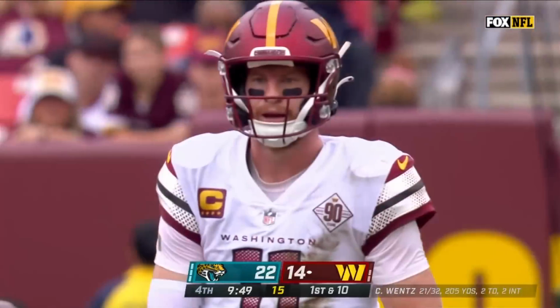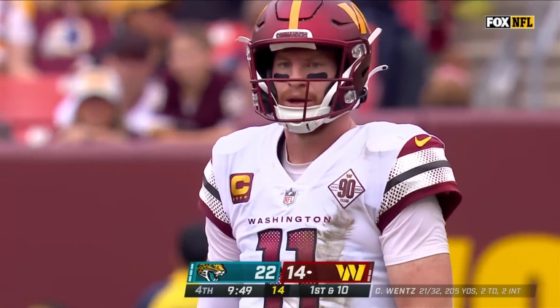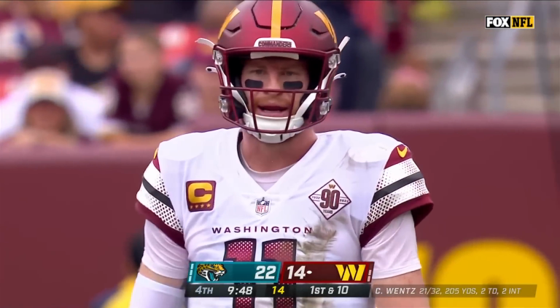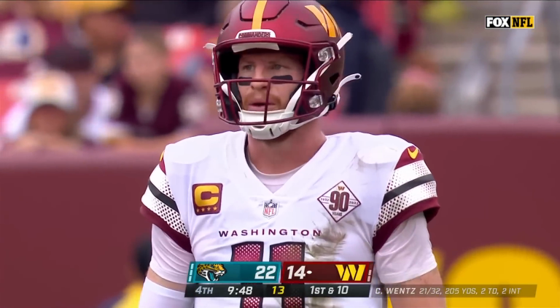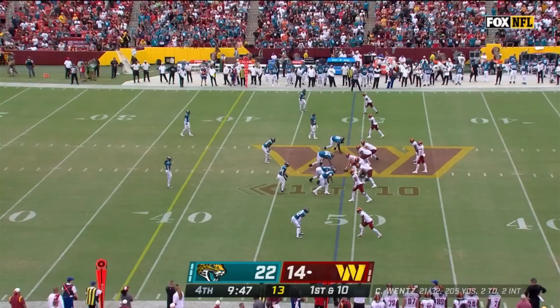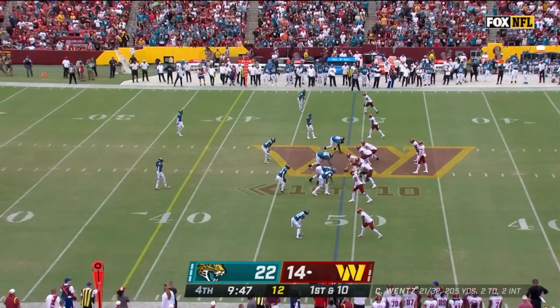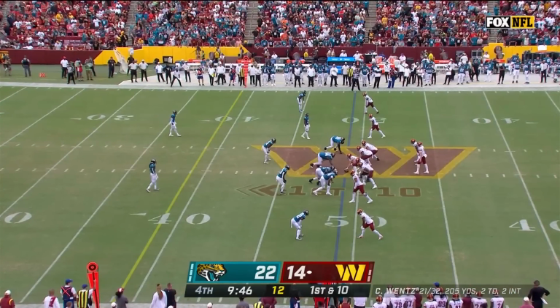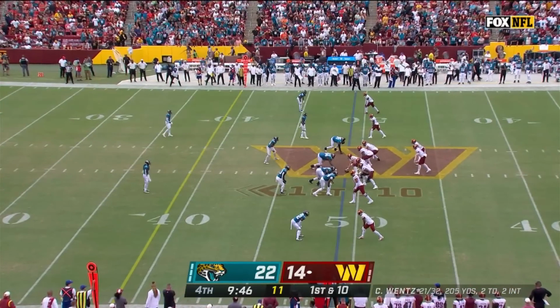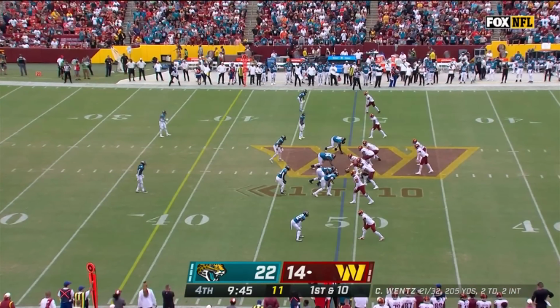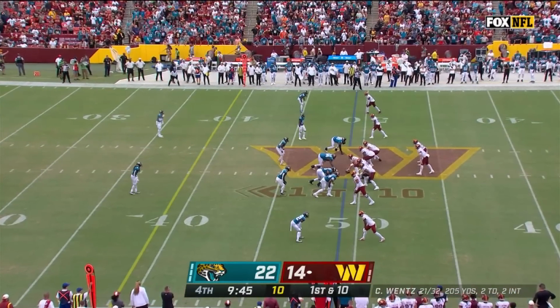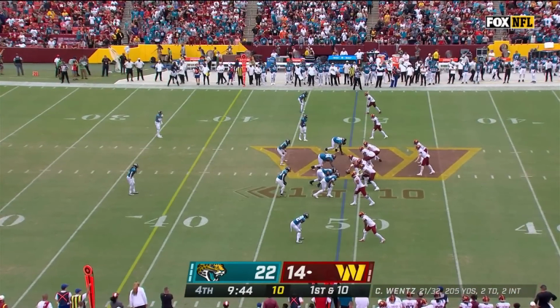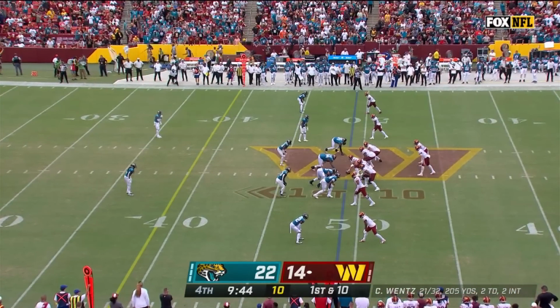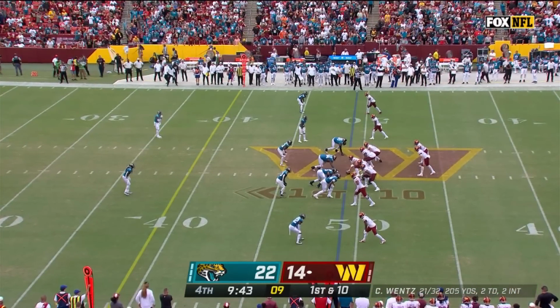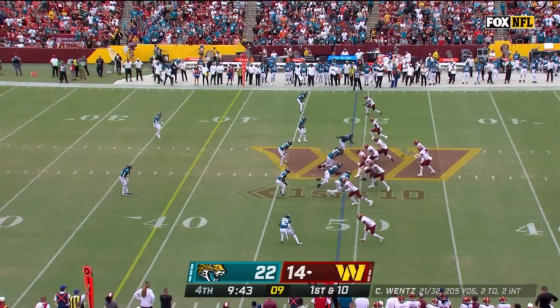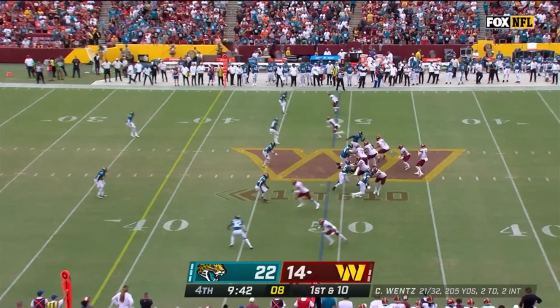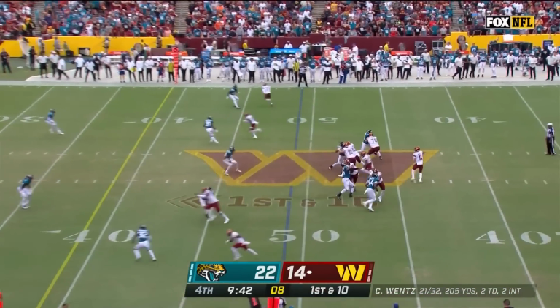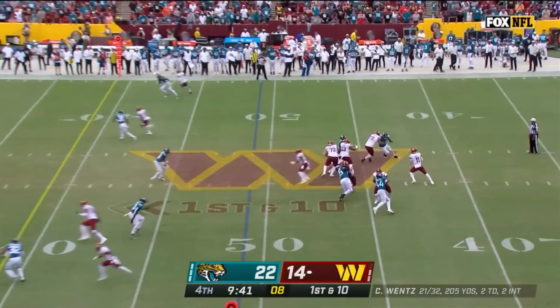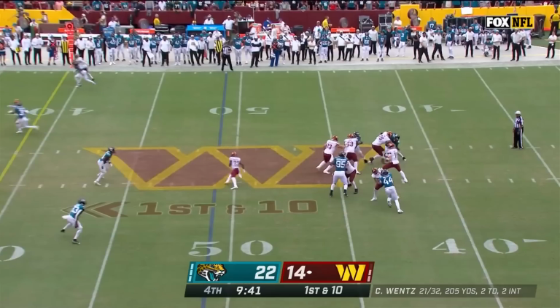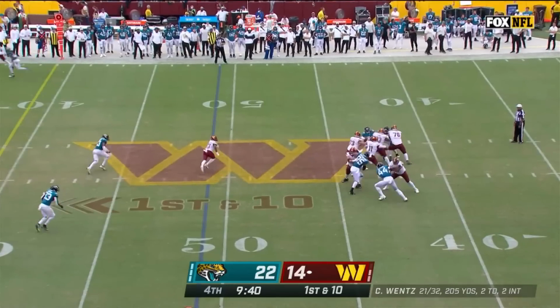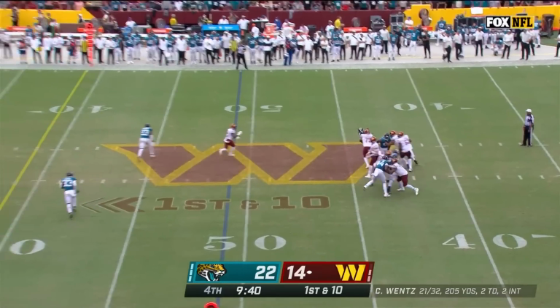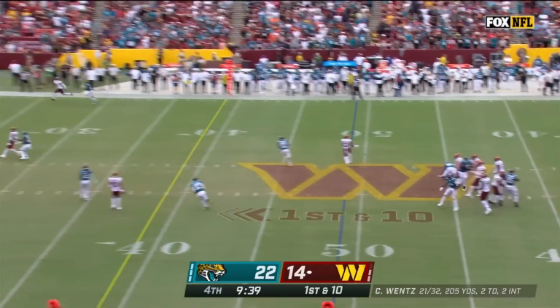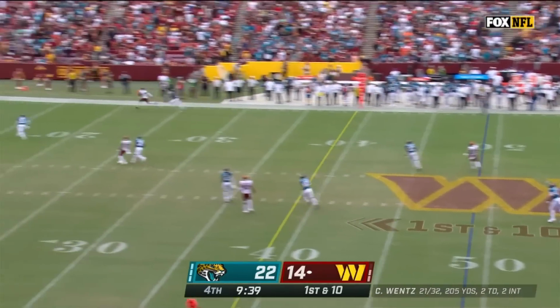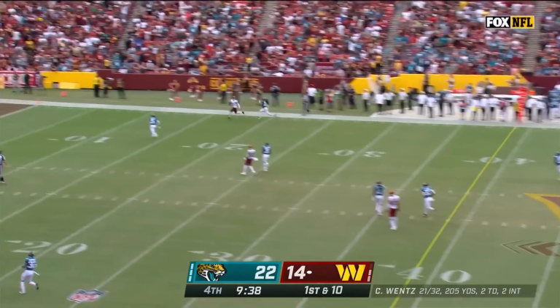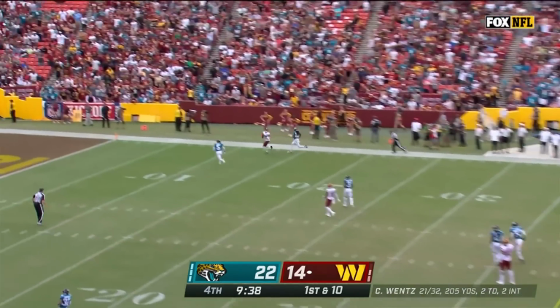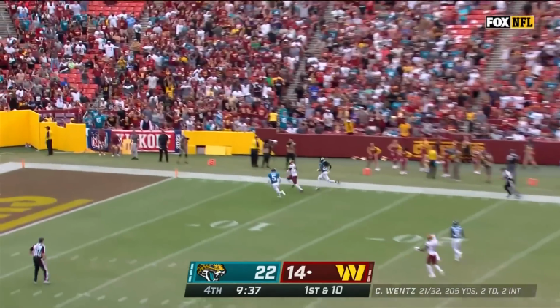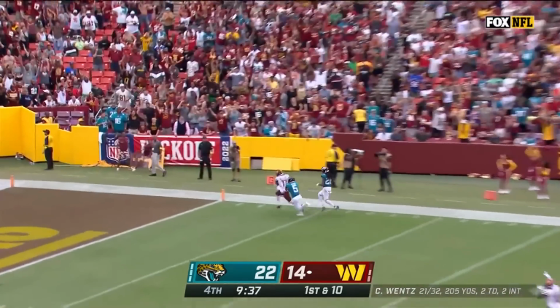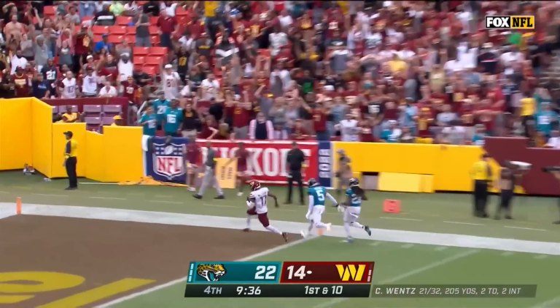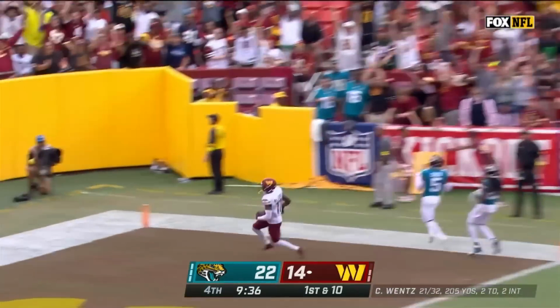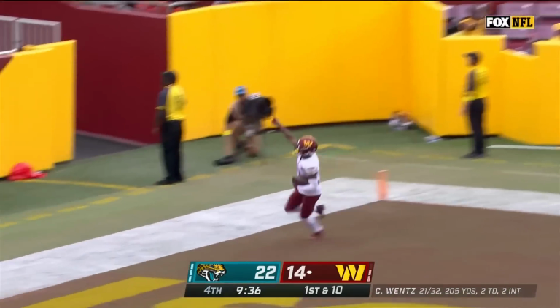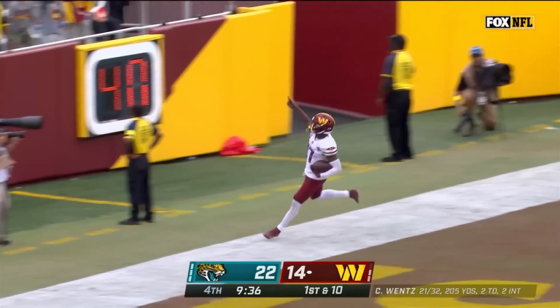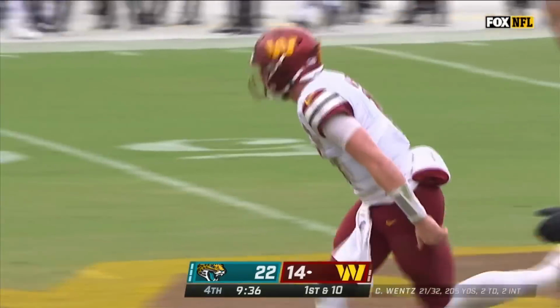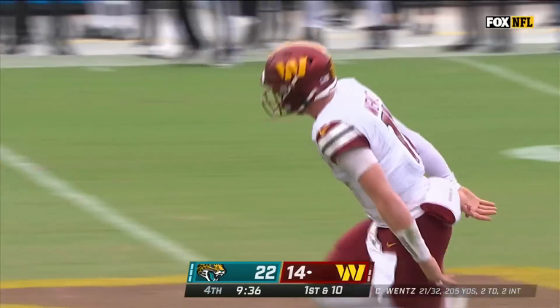A 27-yard gain, only the second catch for Thomas again — an injury-plagued season last year. He only got into six games. Lentz, deep drop, pressure on, gets rid of it. Sideline throw! He's got Terry McLaurin! And that's a Washington Commanders touchdown!